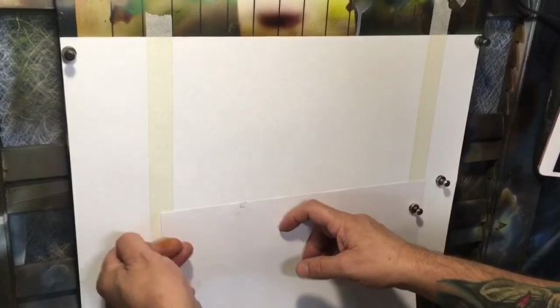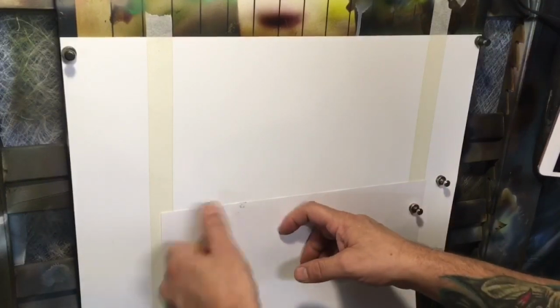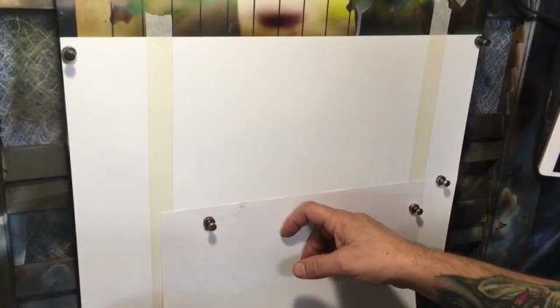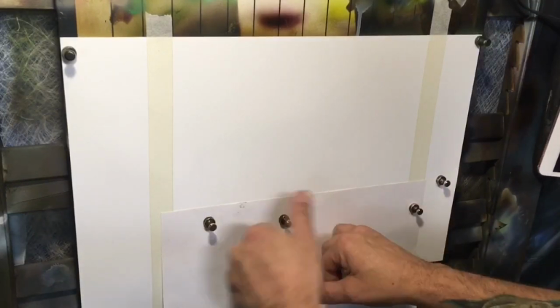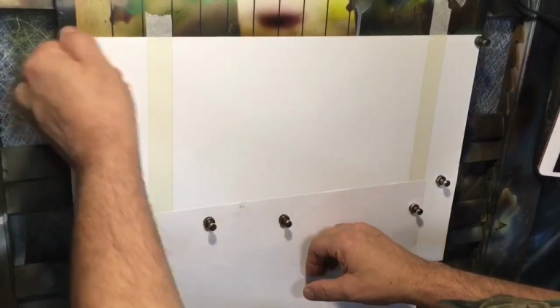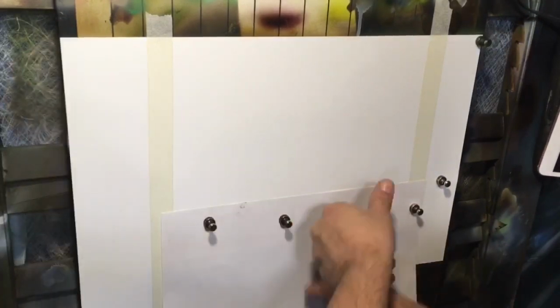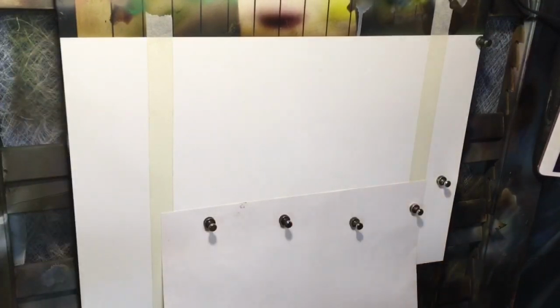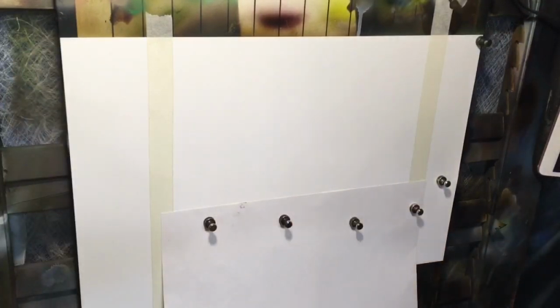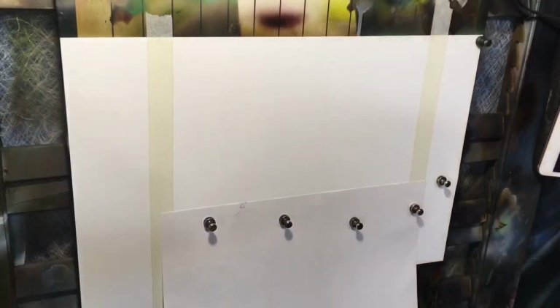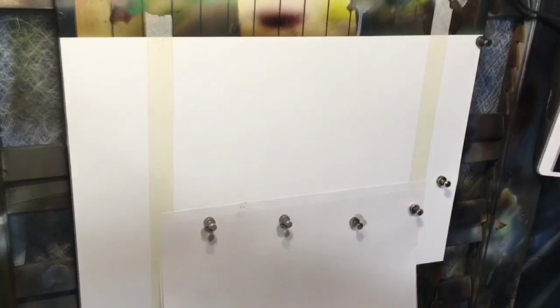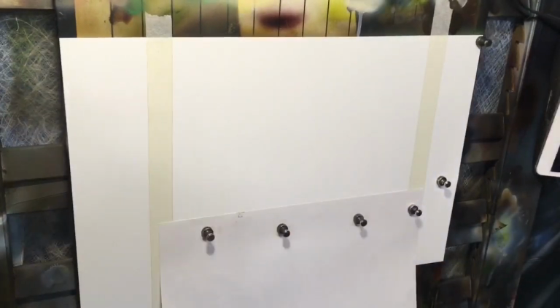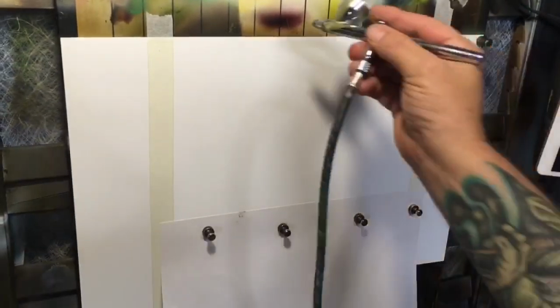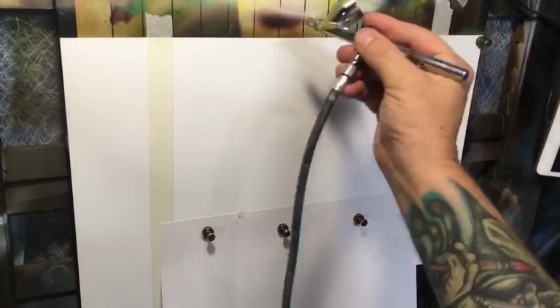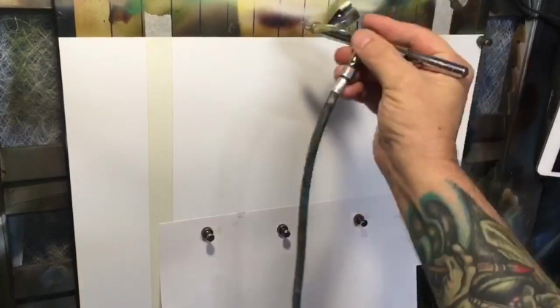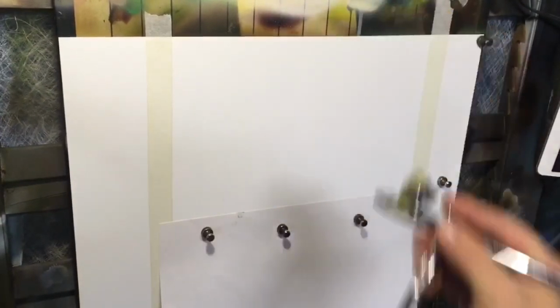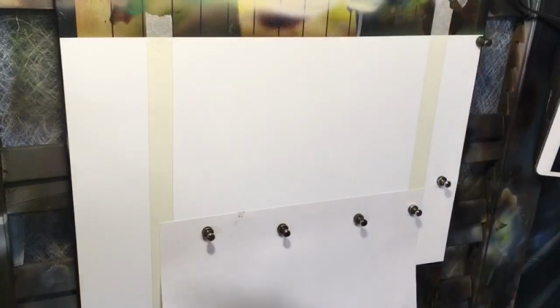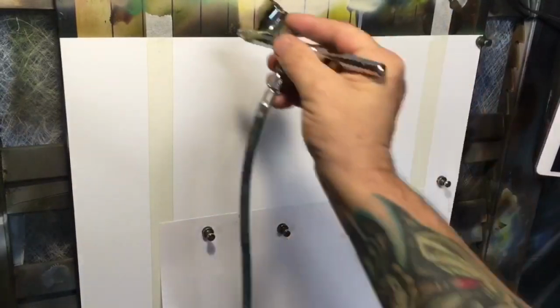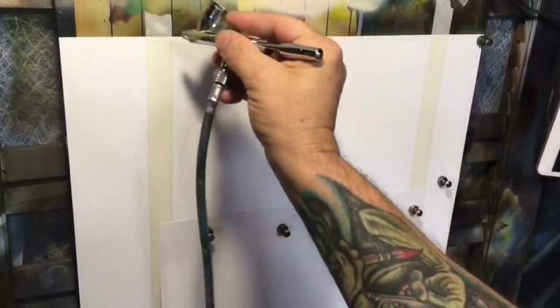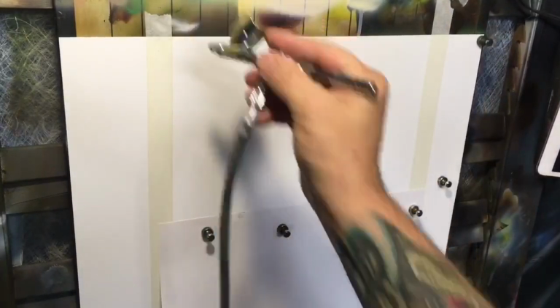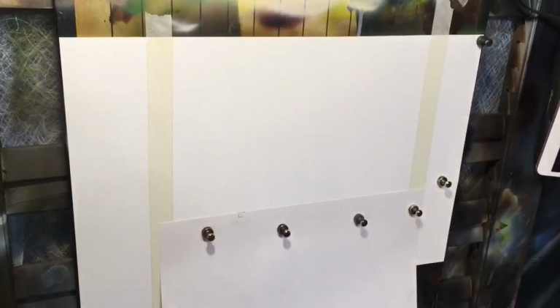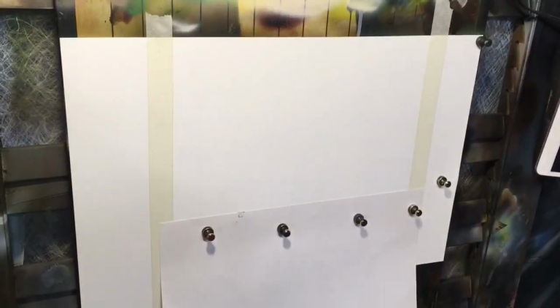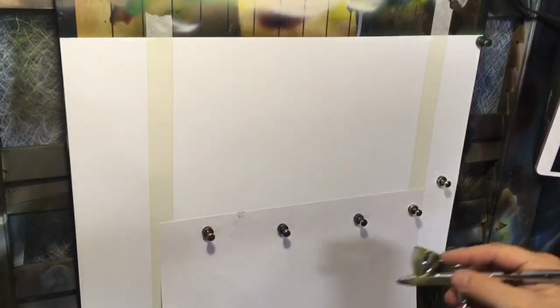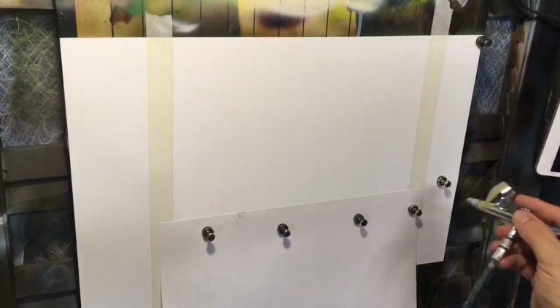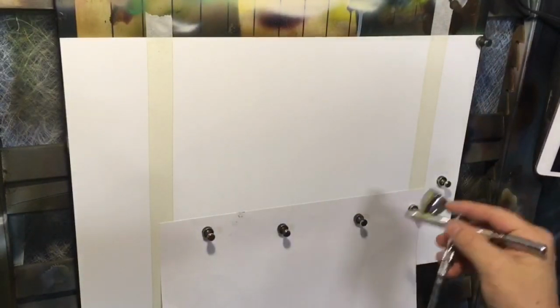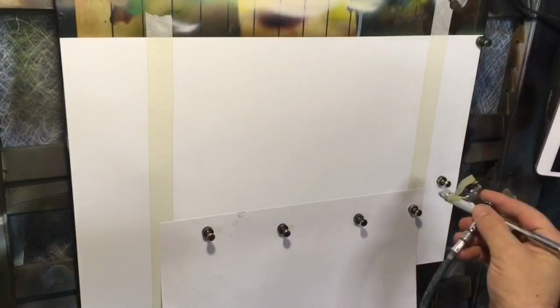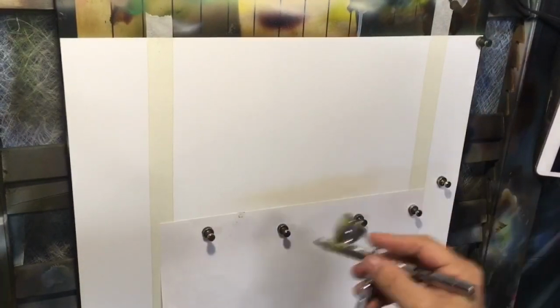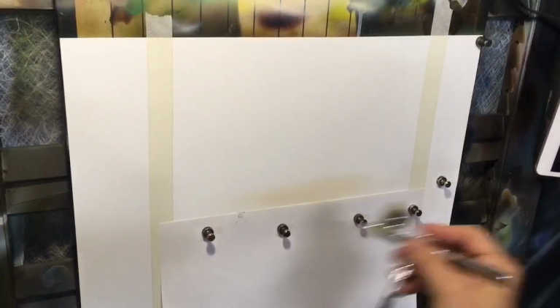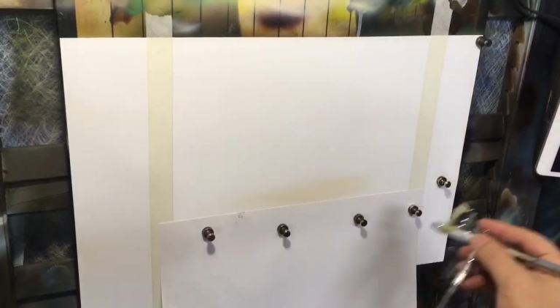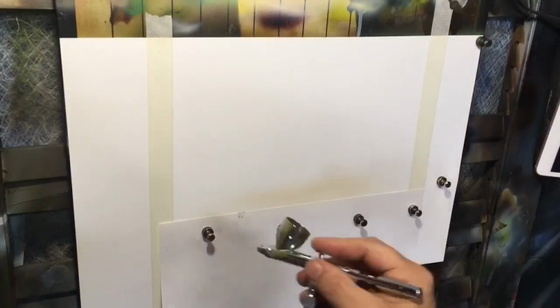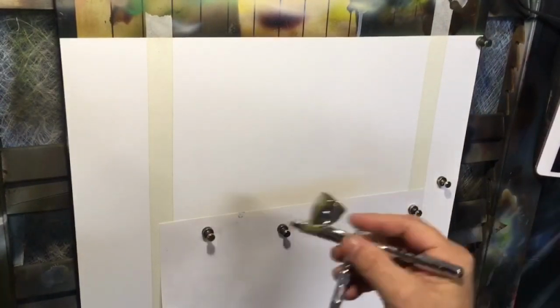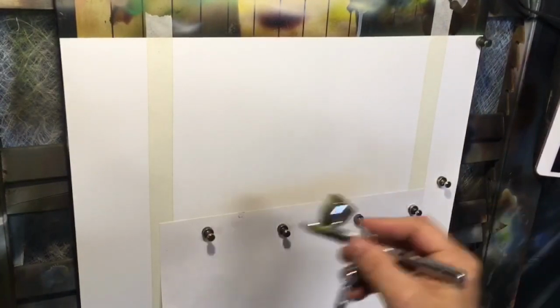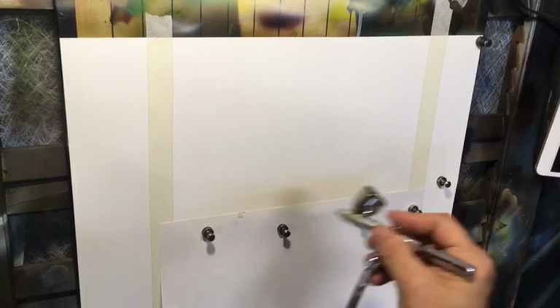I blocked off the bottom third of the painting because this is part of an actual larger painting where there's some water and stuff, but that's really not important because this video isn't about that.